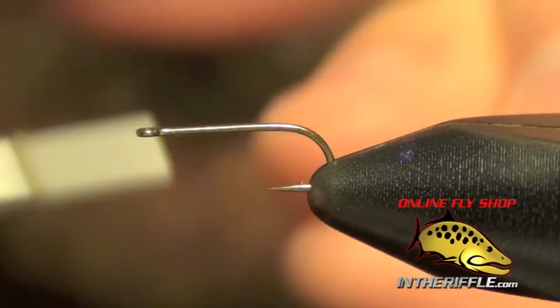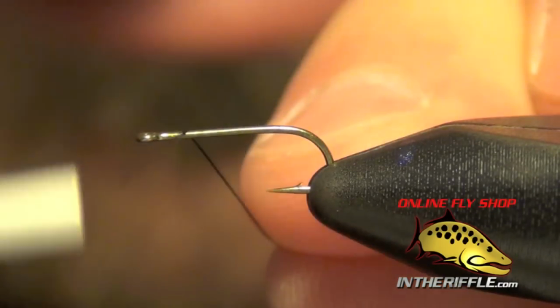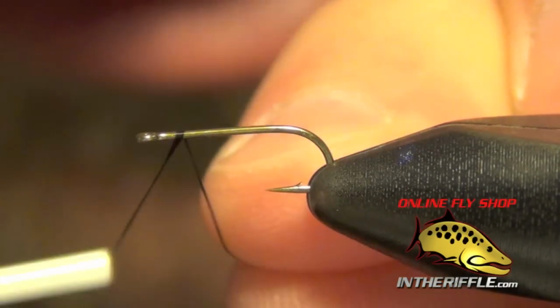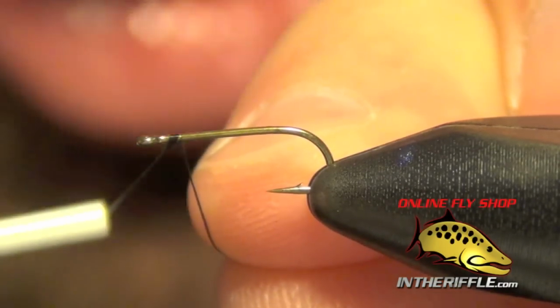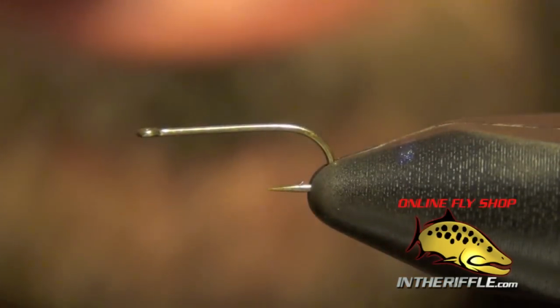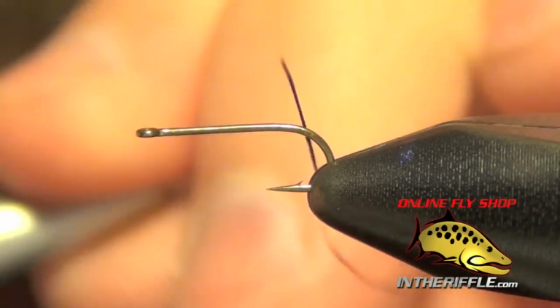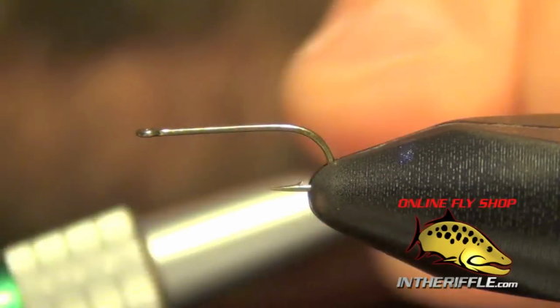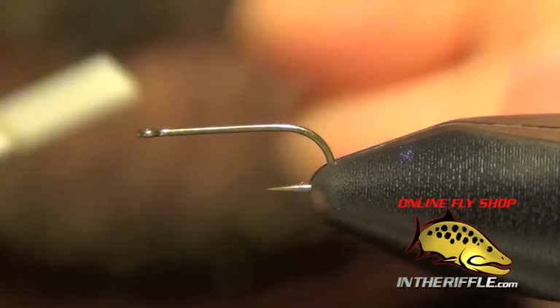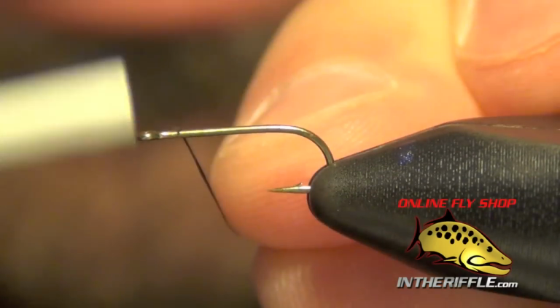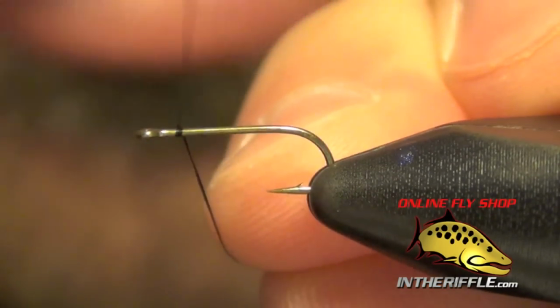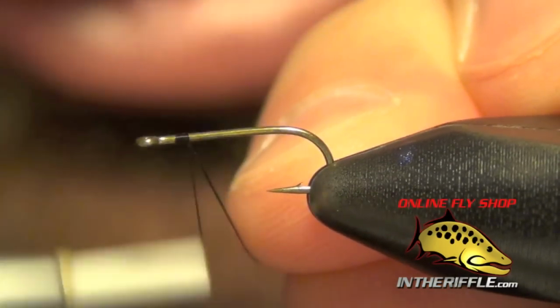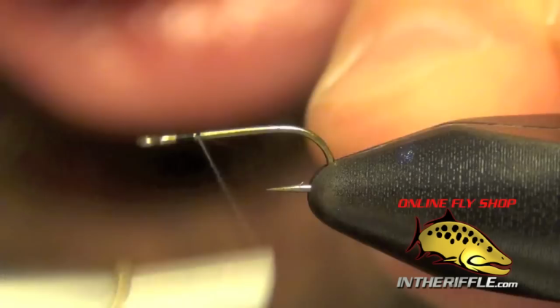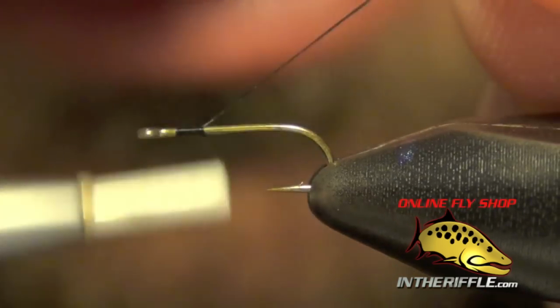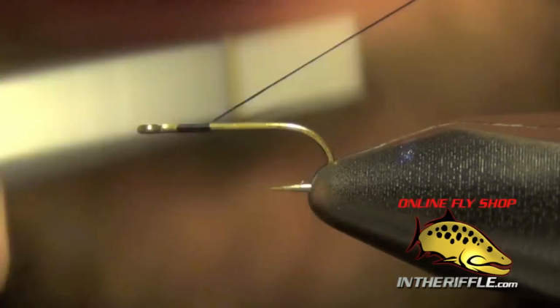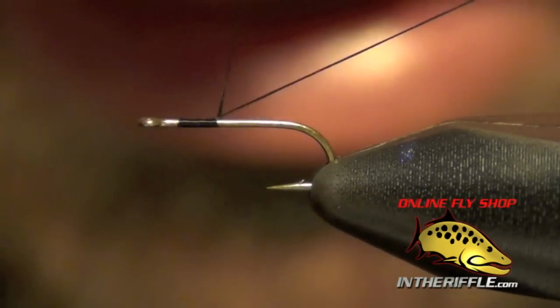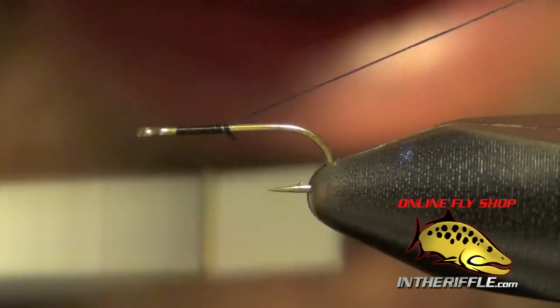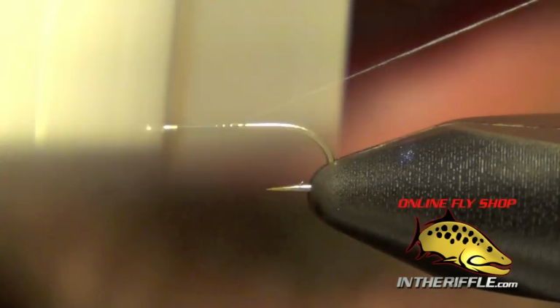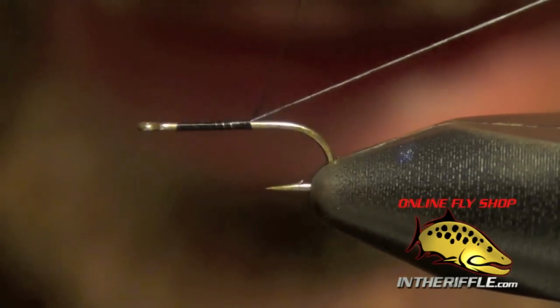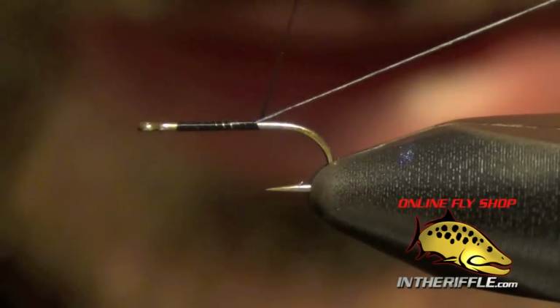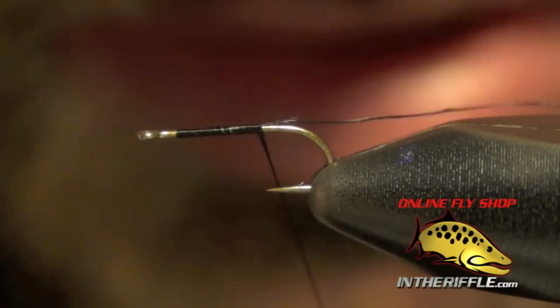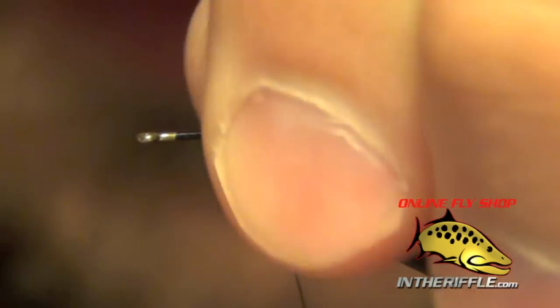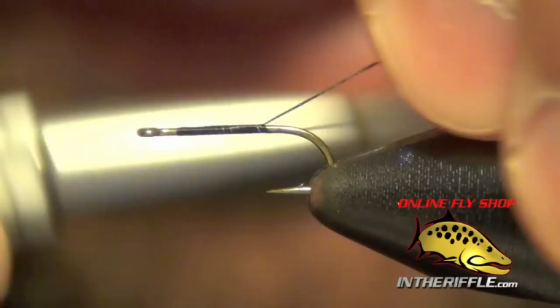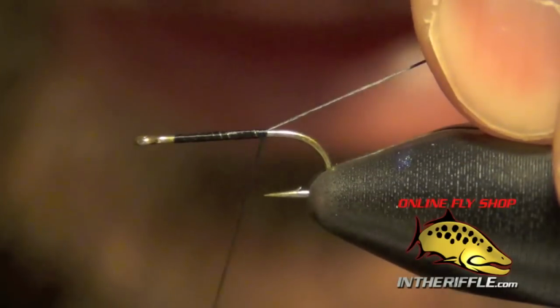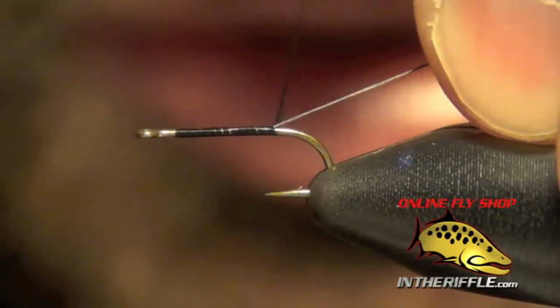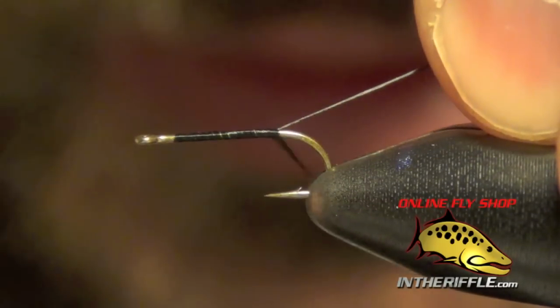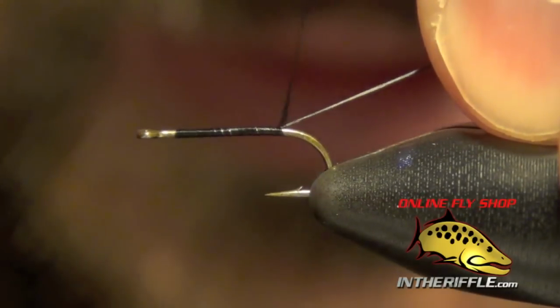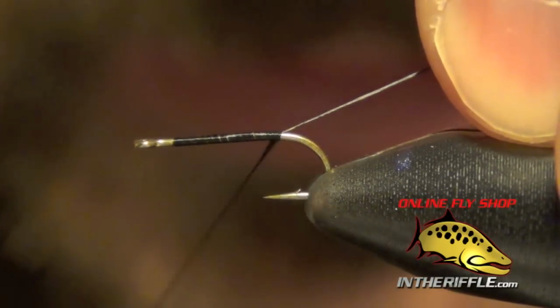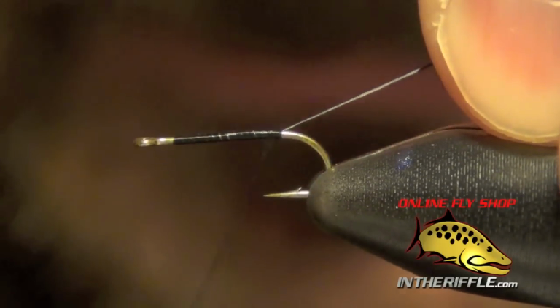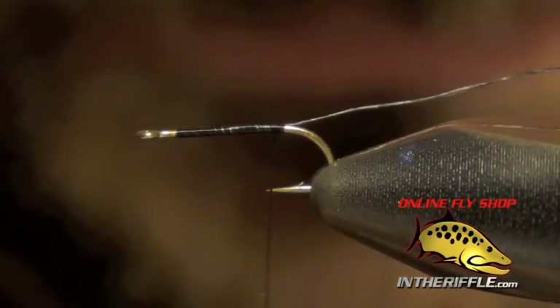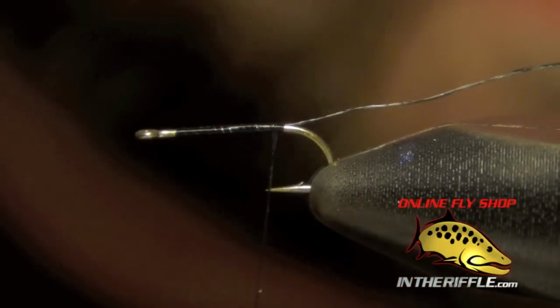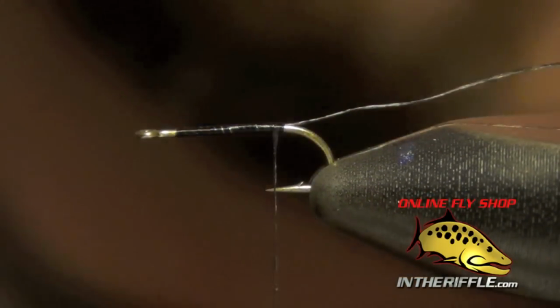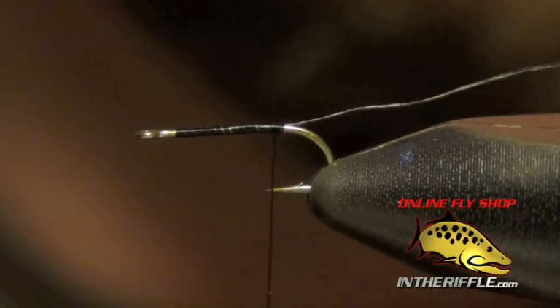Here we're going to tie a Rim Chung Style RS2. First thing we're going to do is start our thread and take the tag end of that thread and wrap it right on top of the shank of the hook and just leave it there.